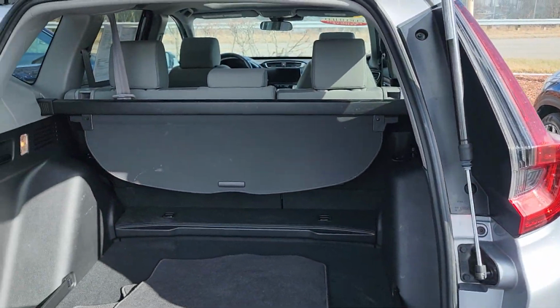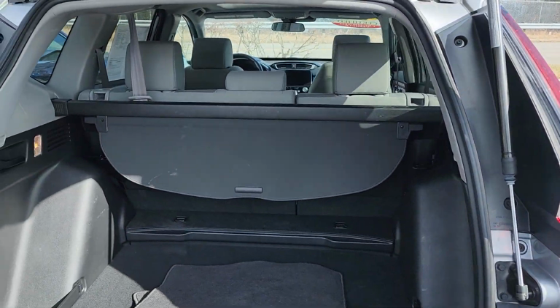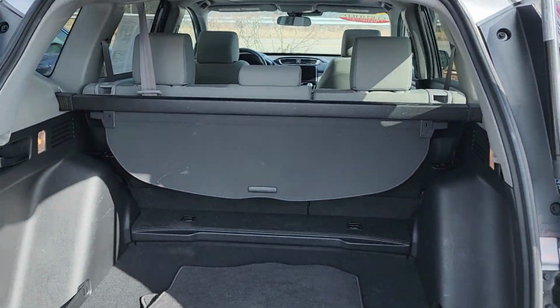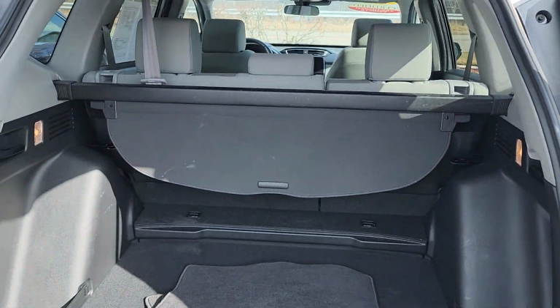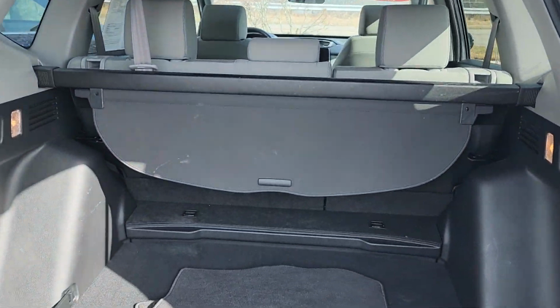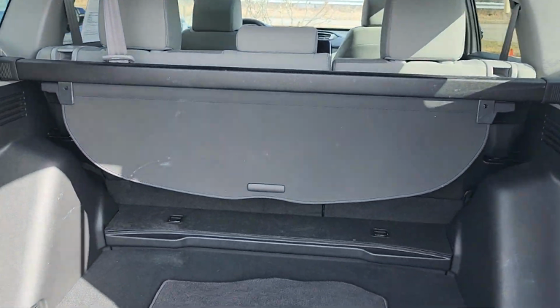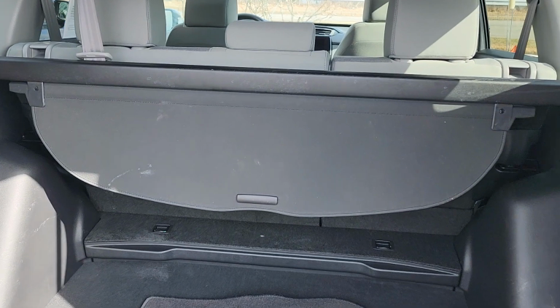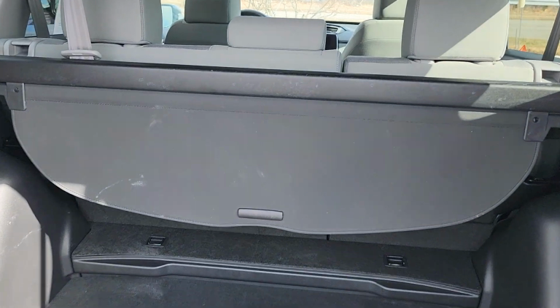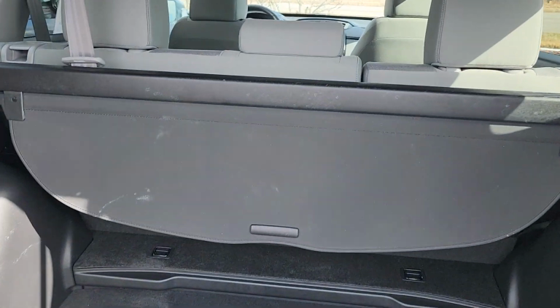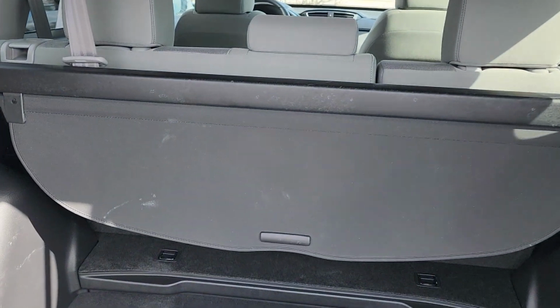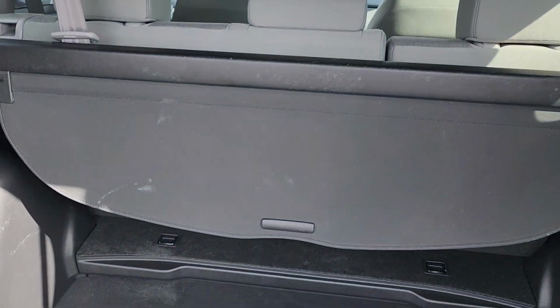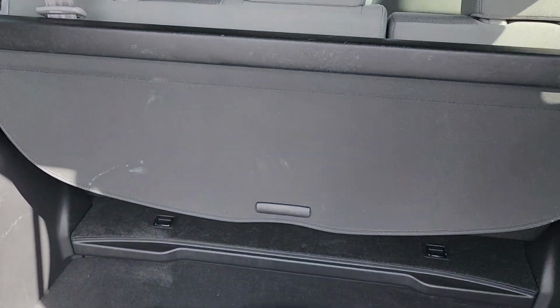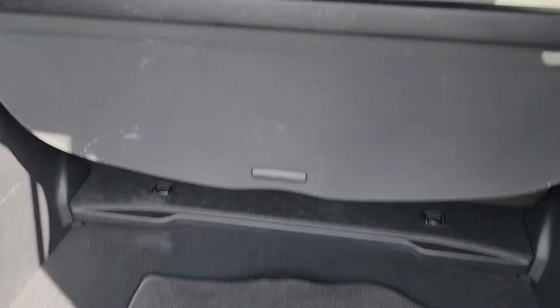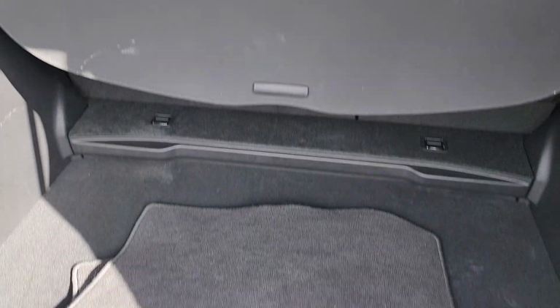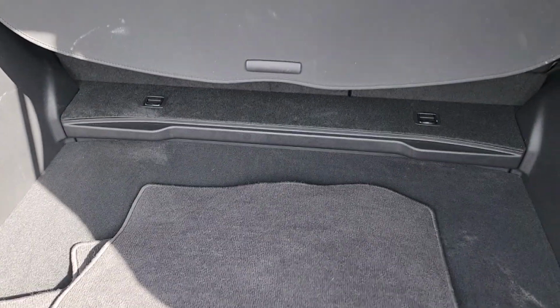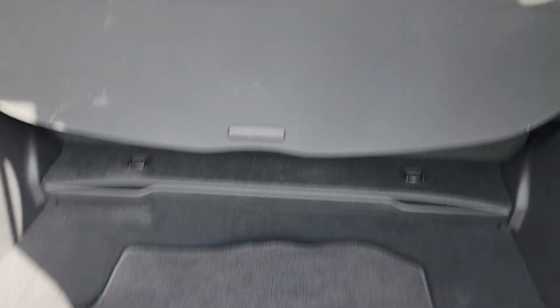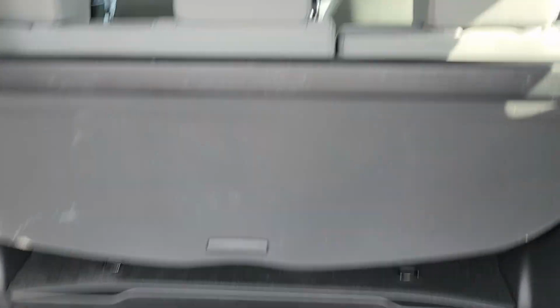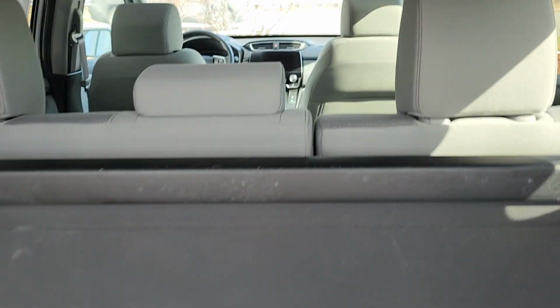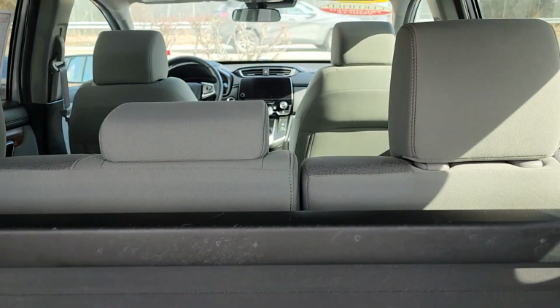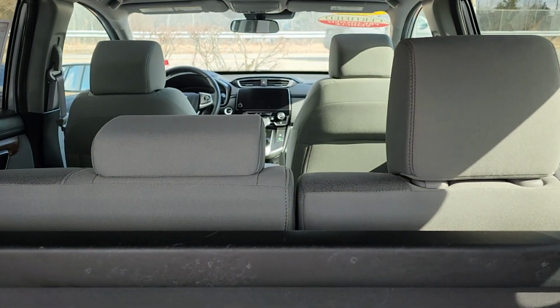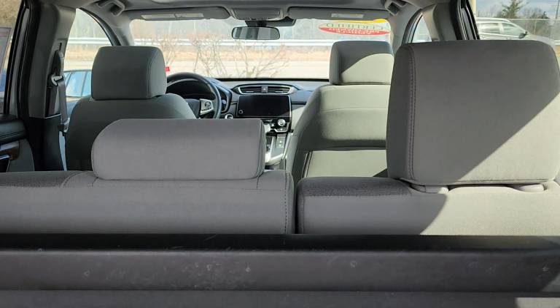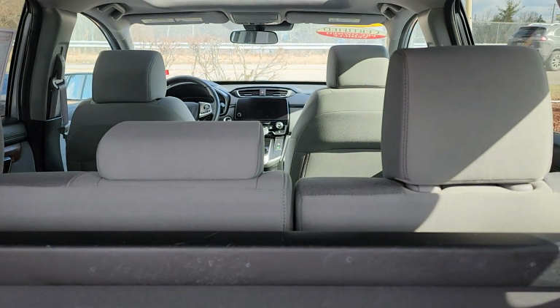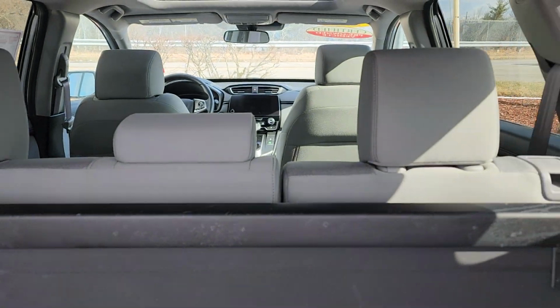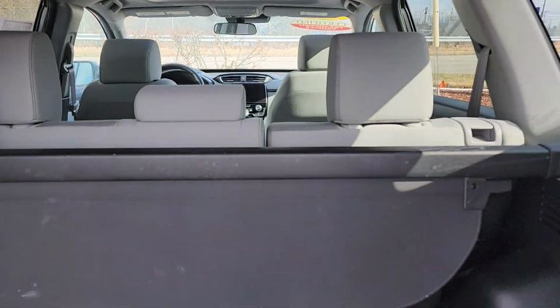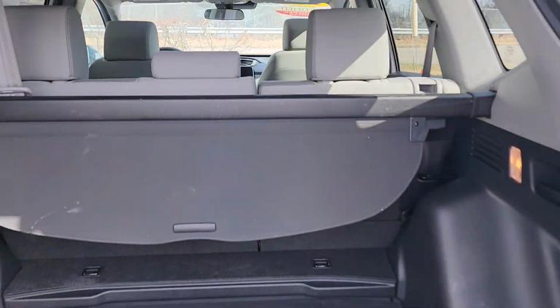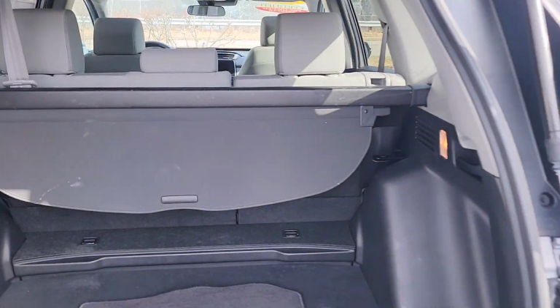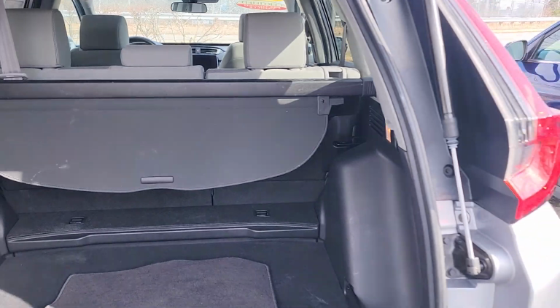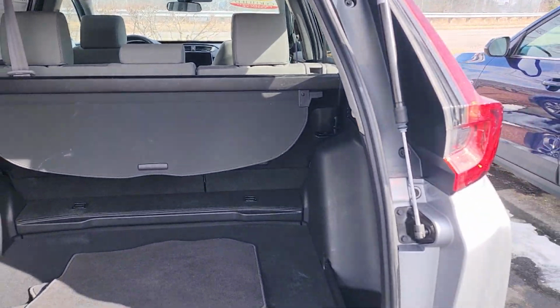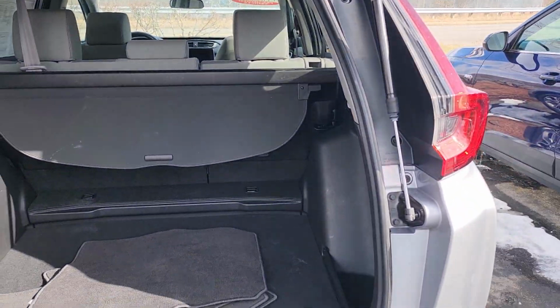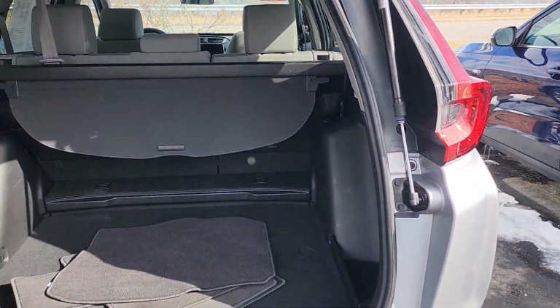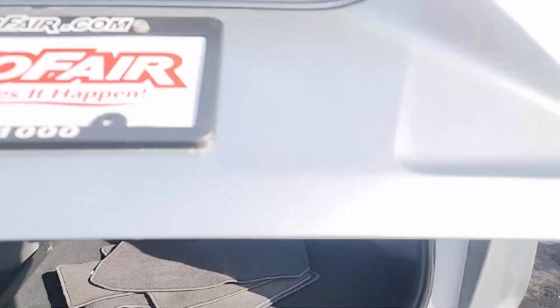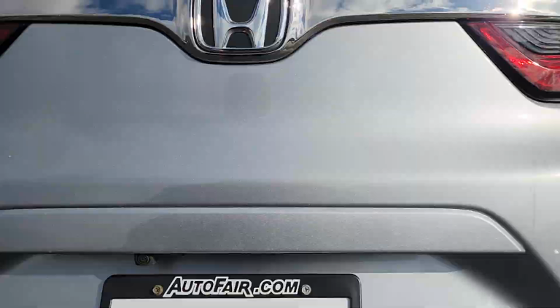I thought it was an EXL for a moment — it's an EX. So you do have a cargo cover. The back seats fold down at a 60-40 split, and you have a spare tire underneath.